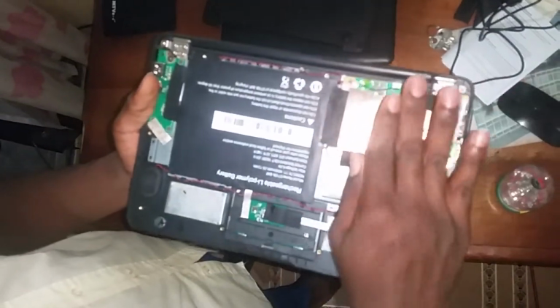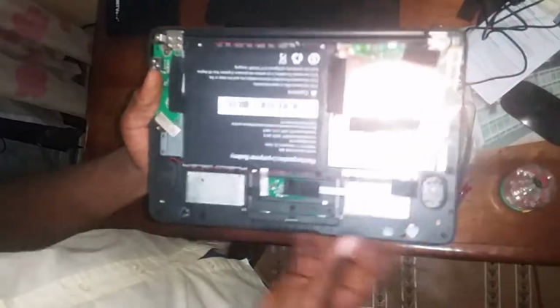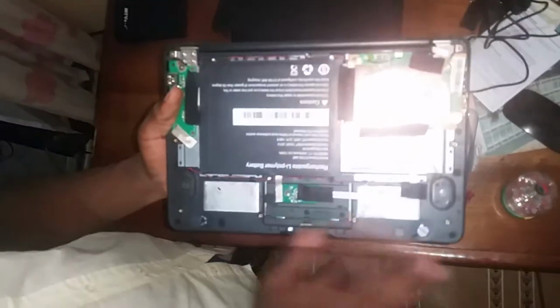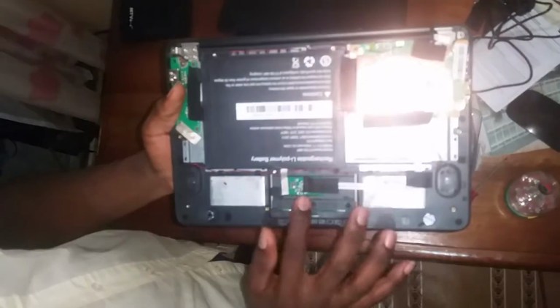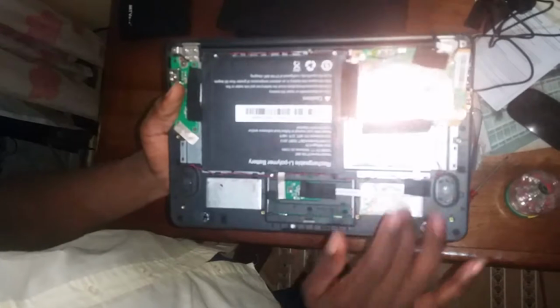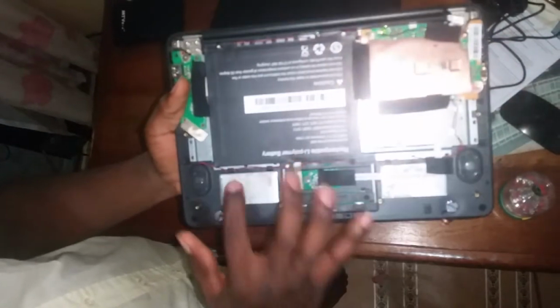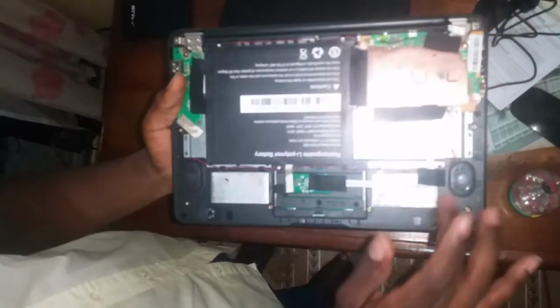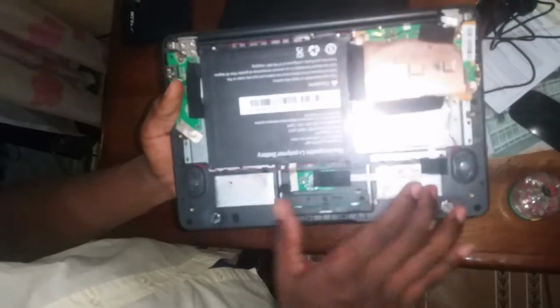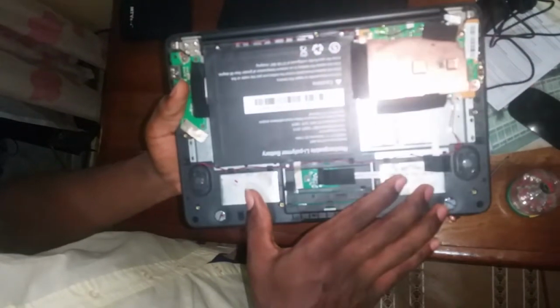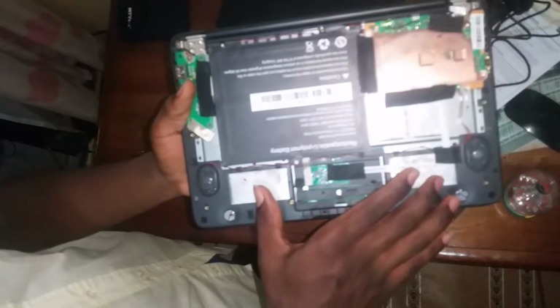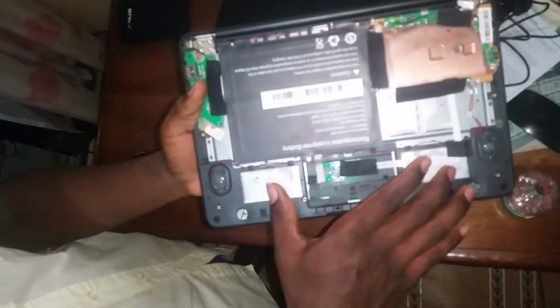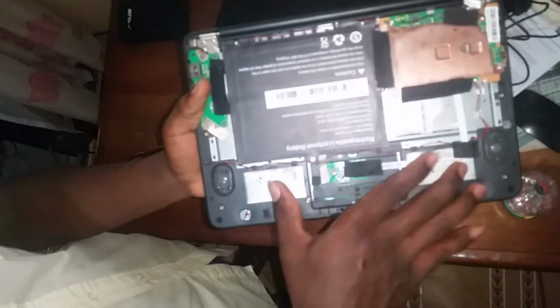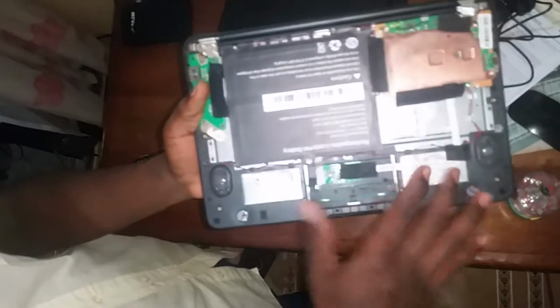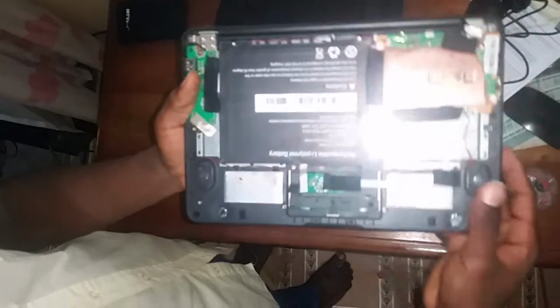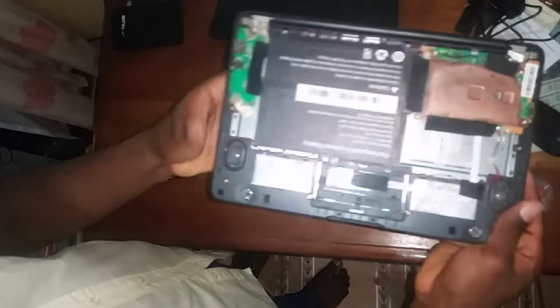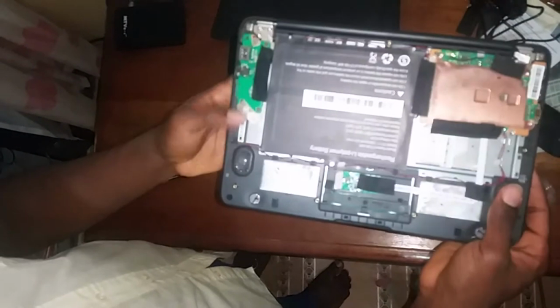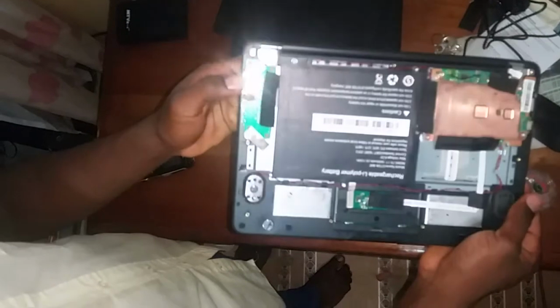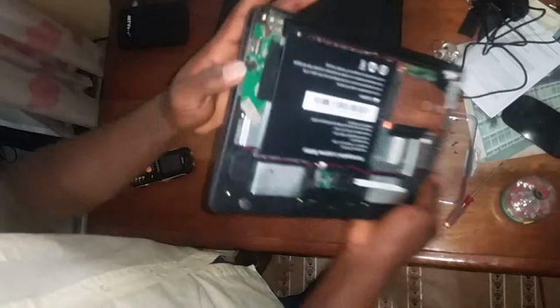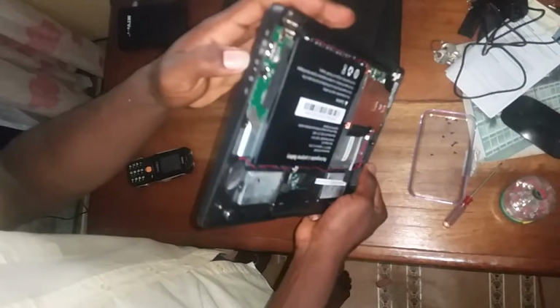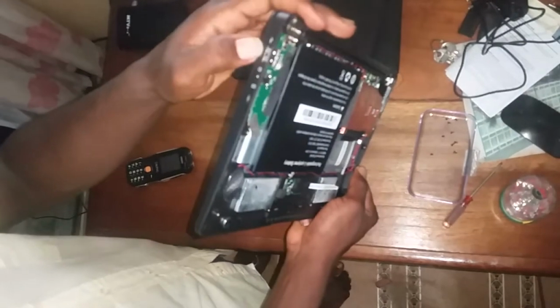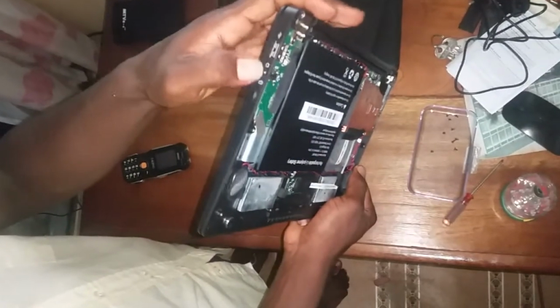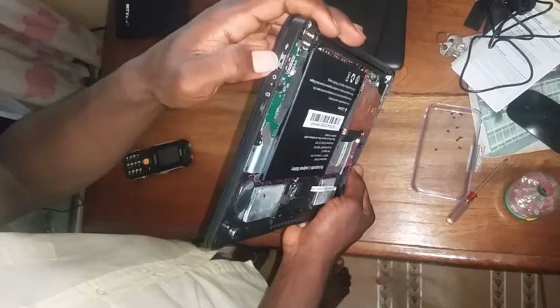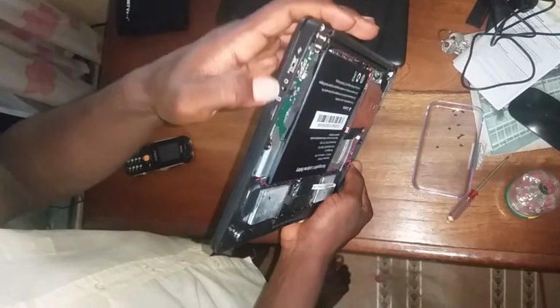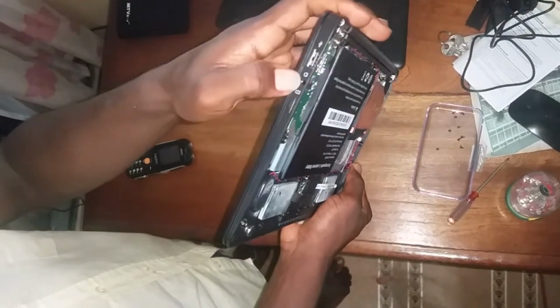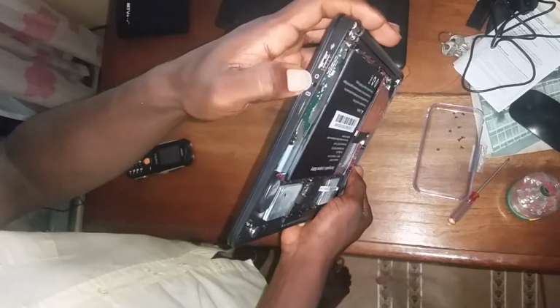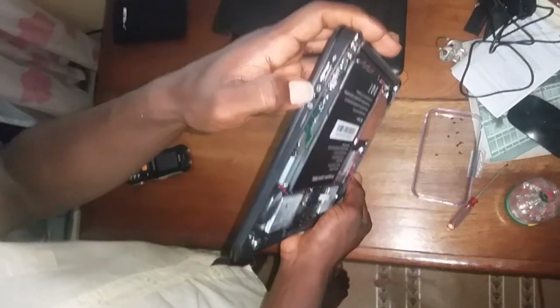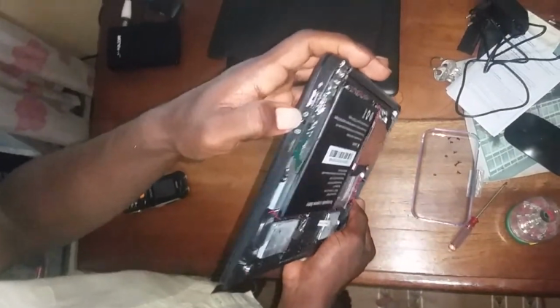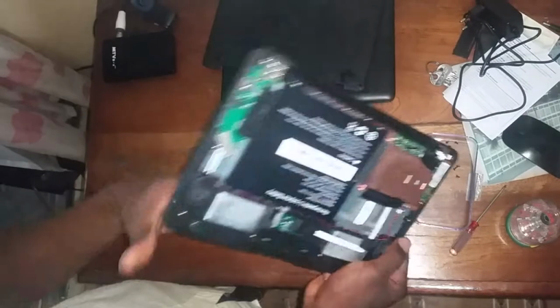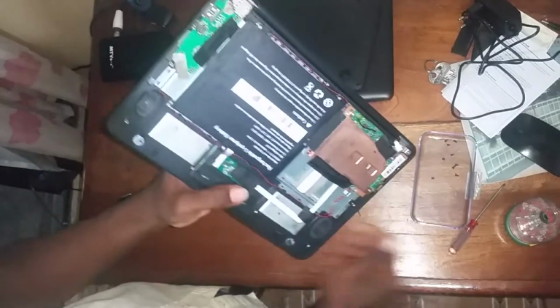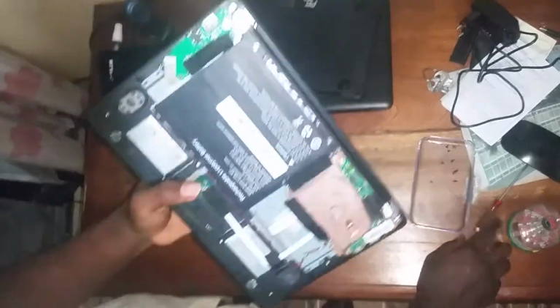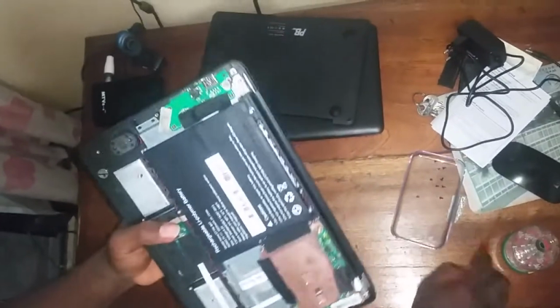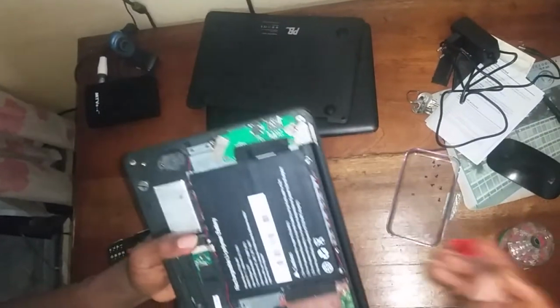This is your mouse here — these are the two buttons to make the machine work. These are the speakers, this is your USB port, this is your memory card, and you can see where your batteries go.